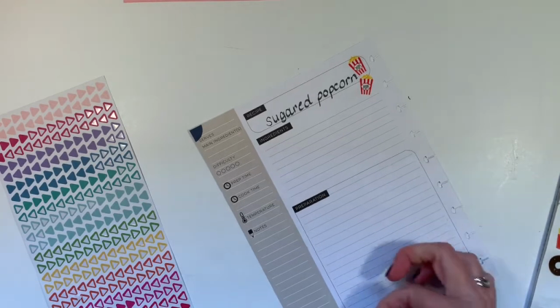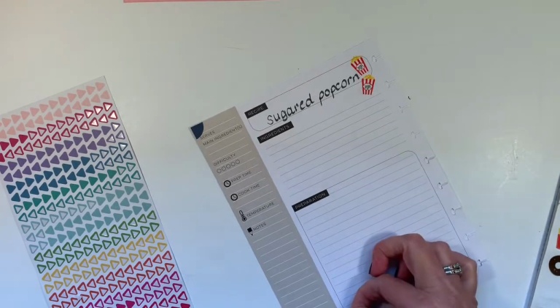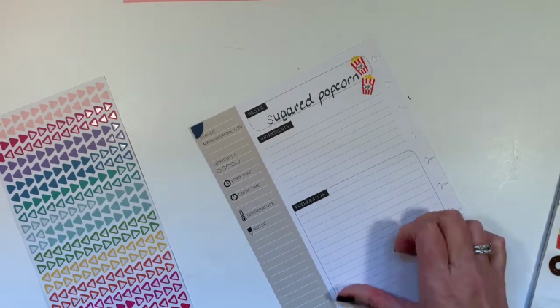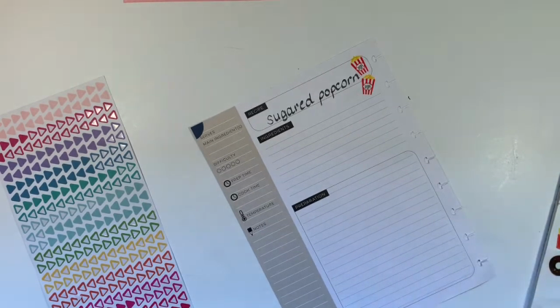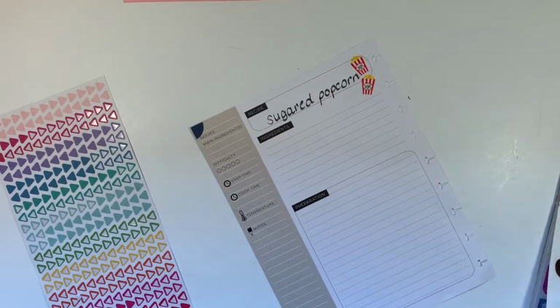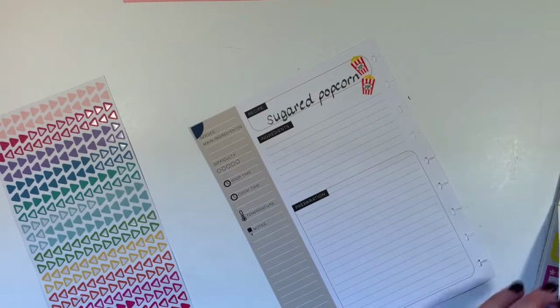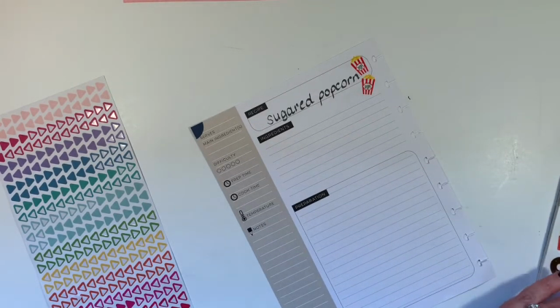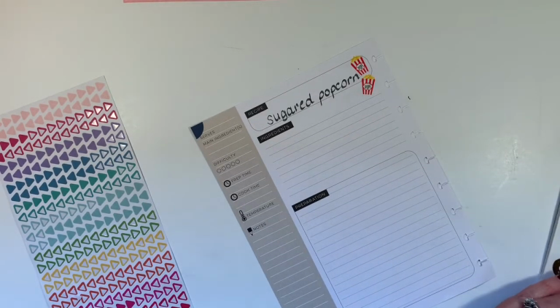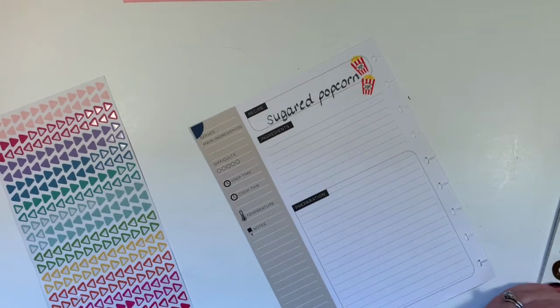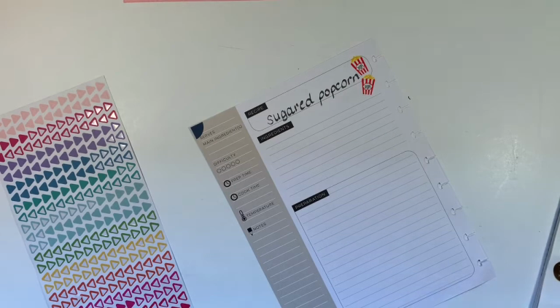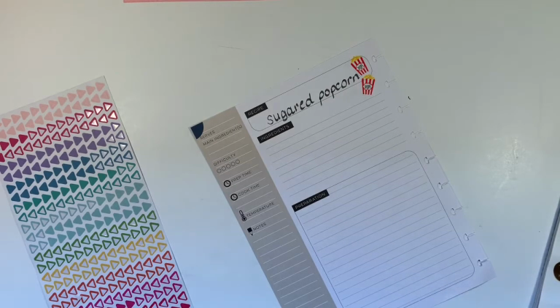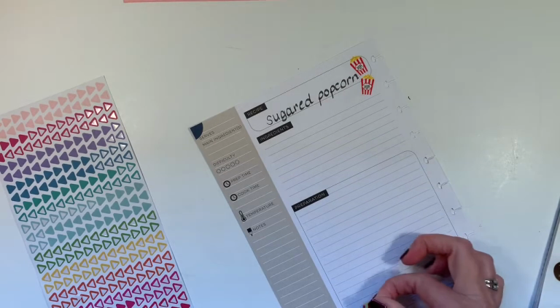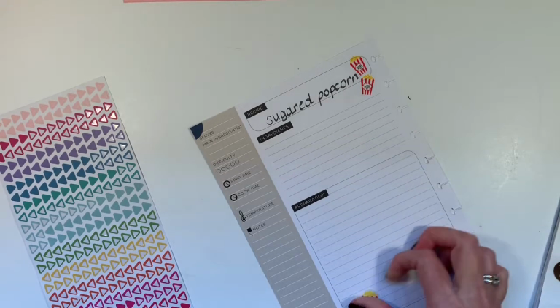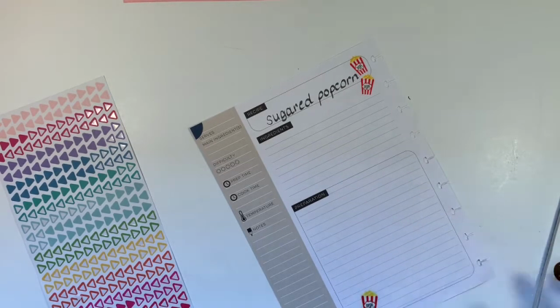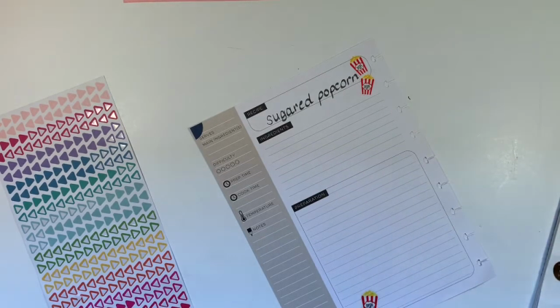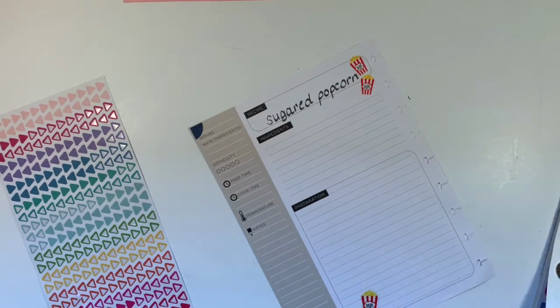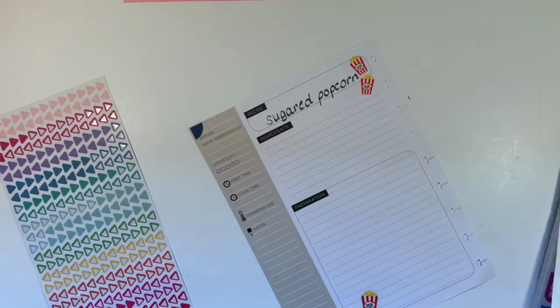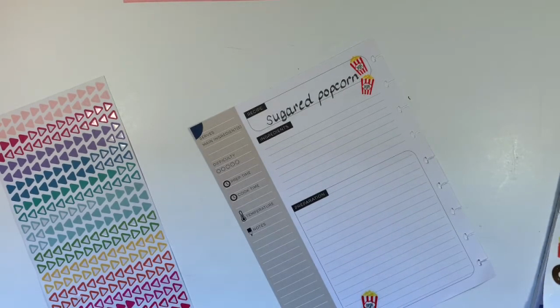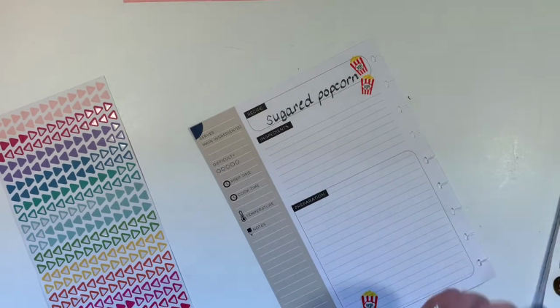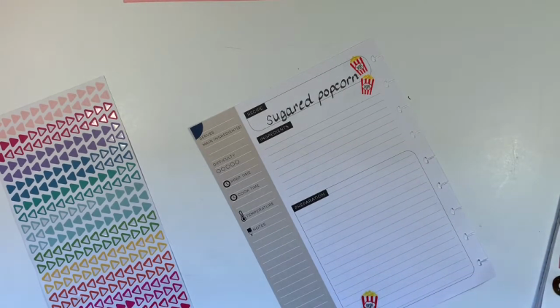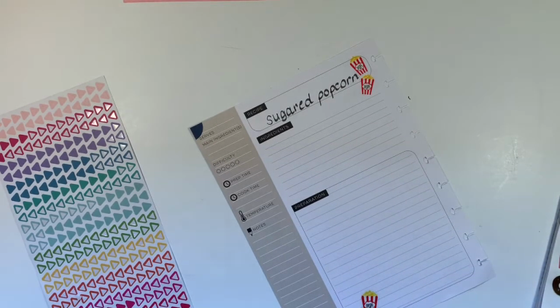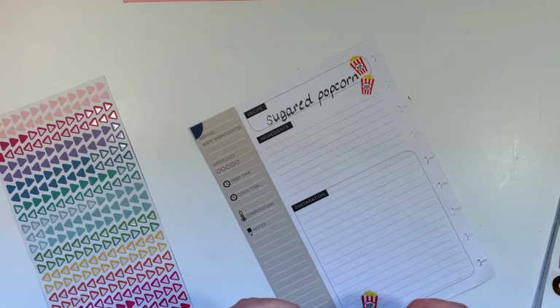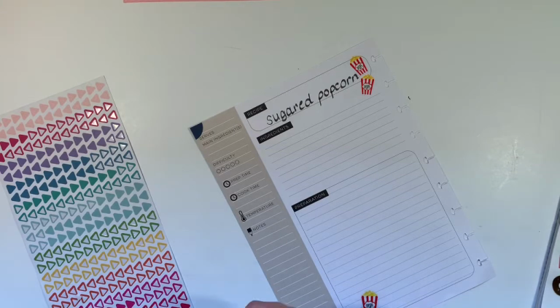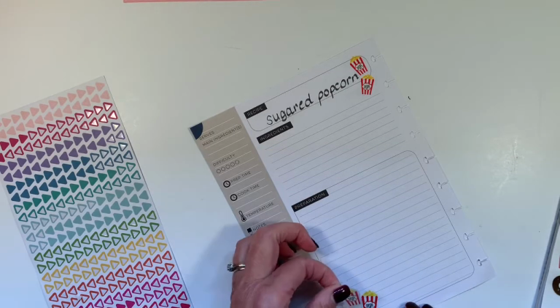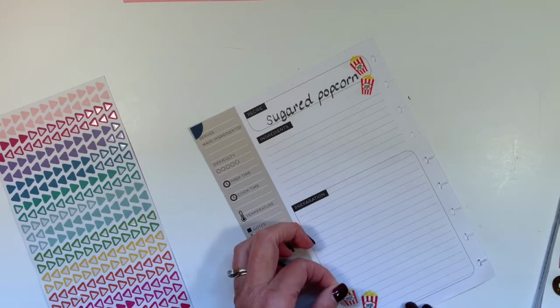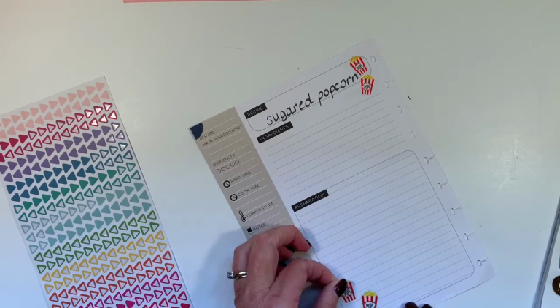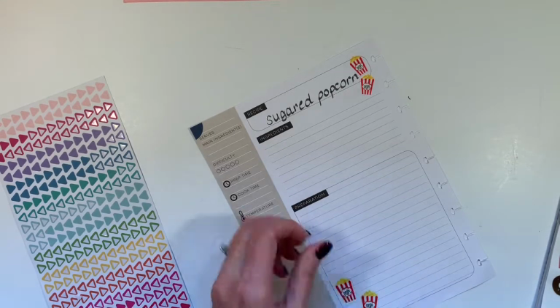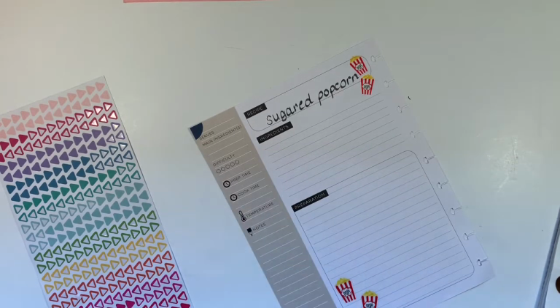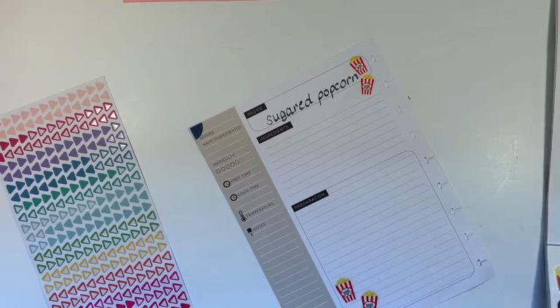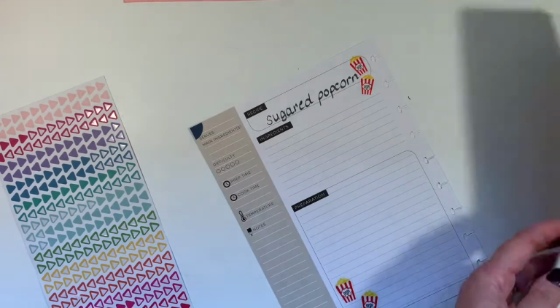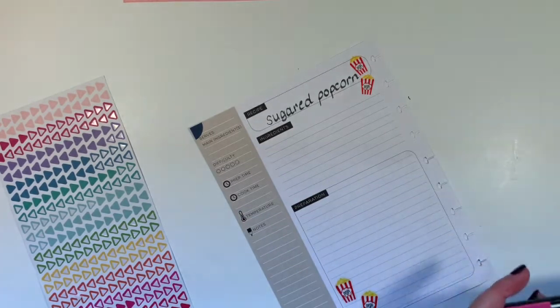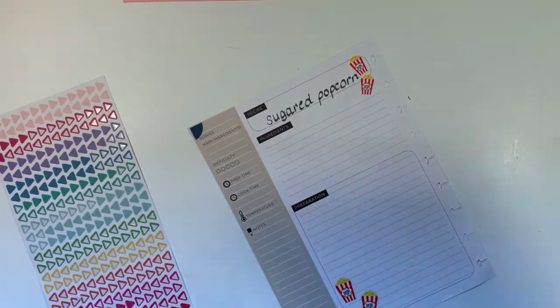I'm going to decorate with a few of these popcorn stickers. There we go. Alrighty.